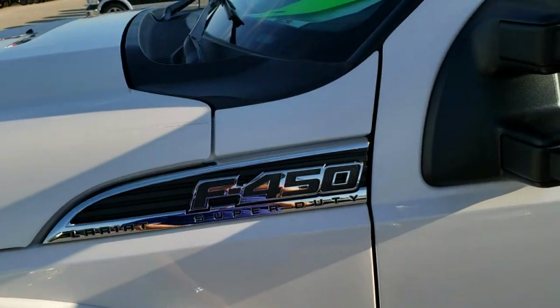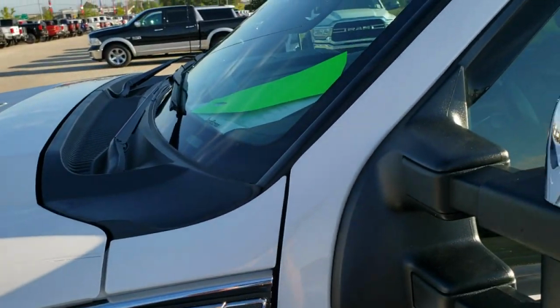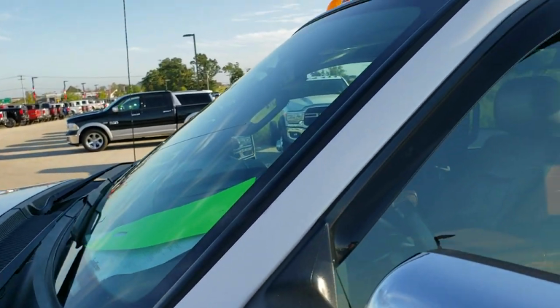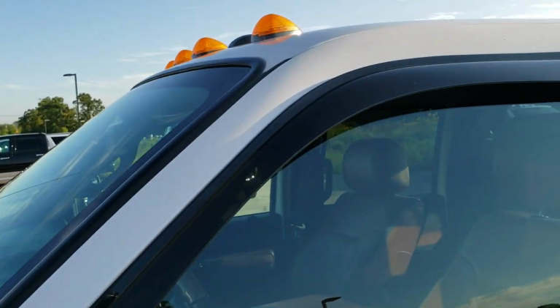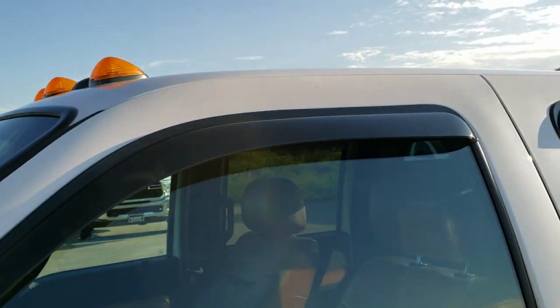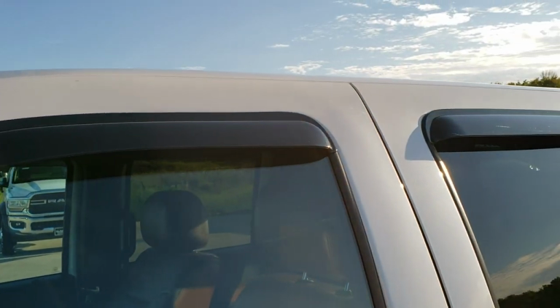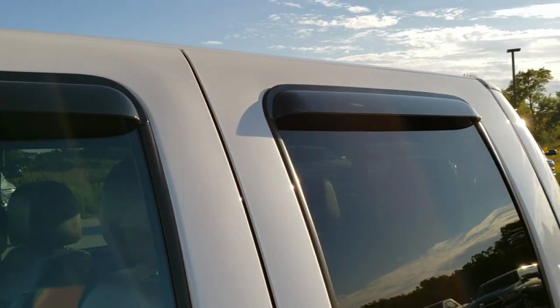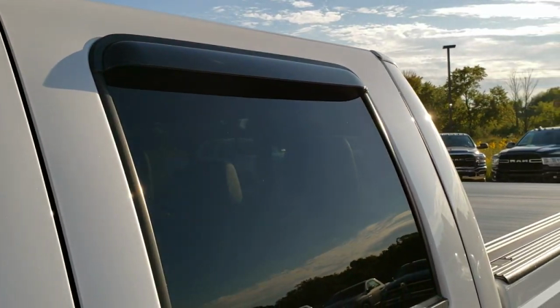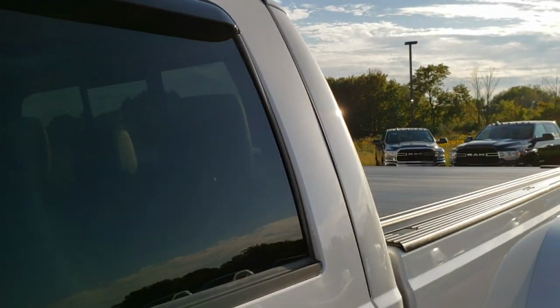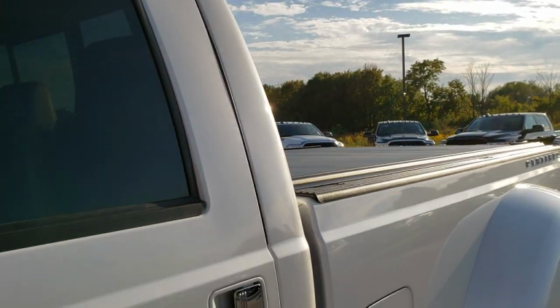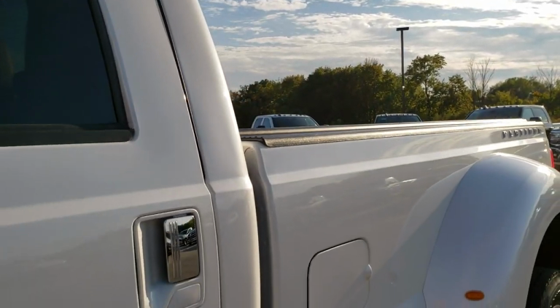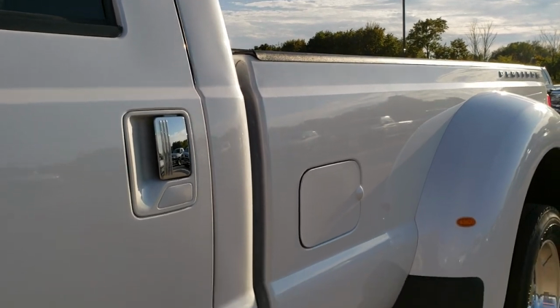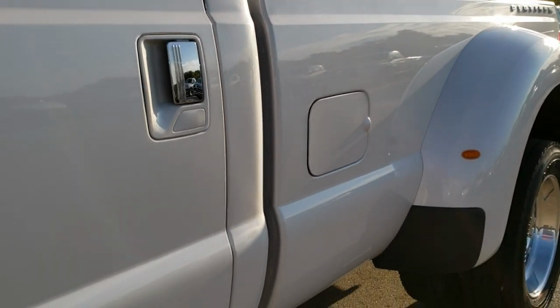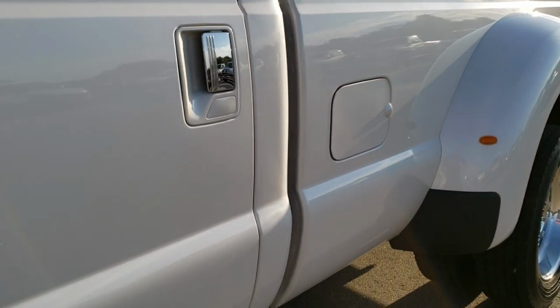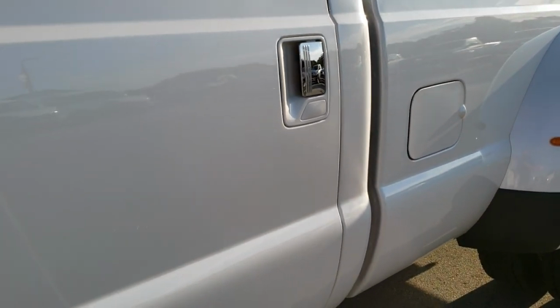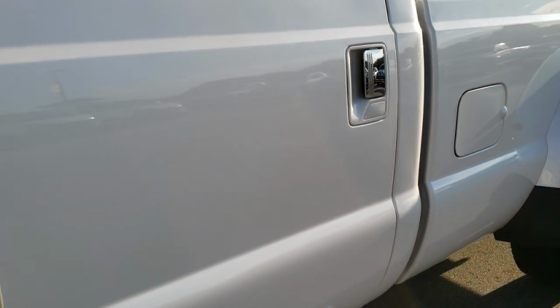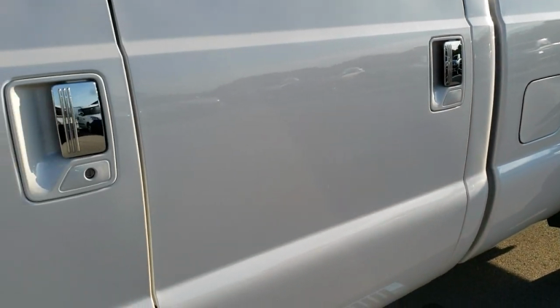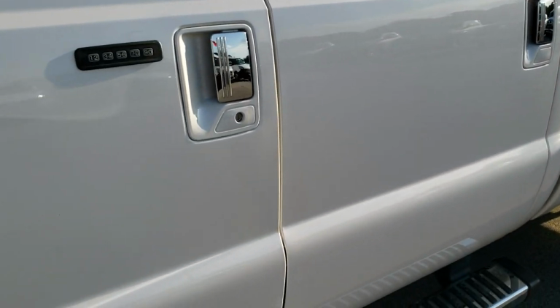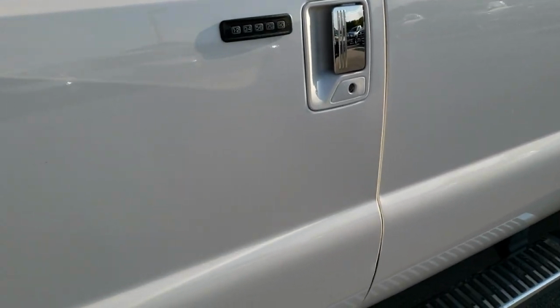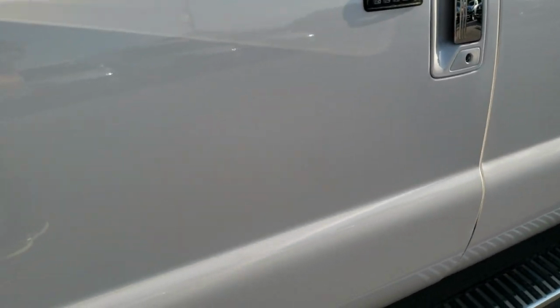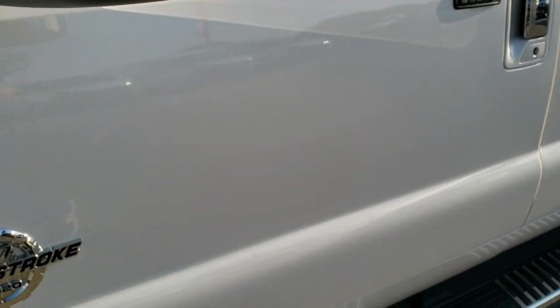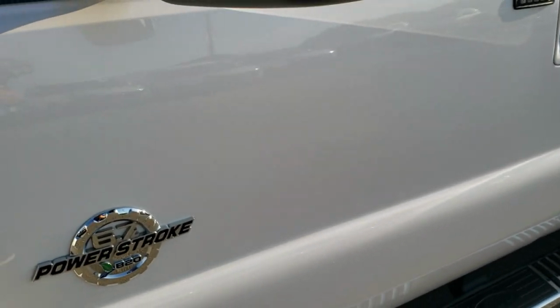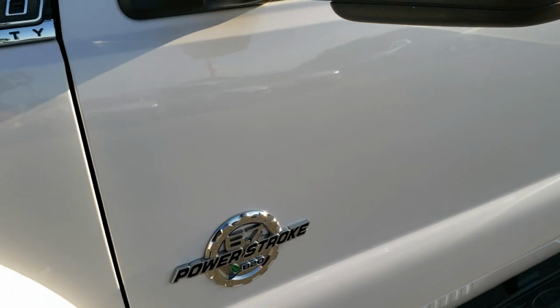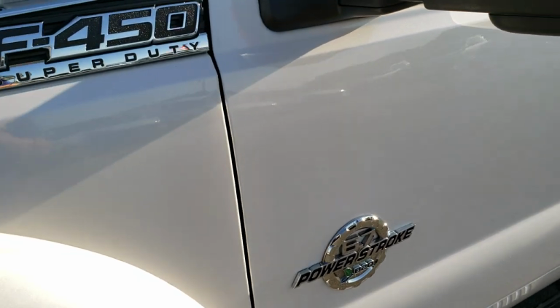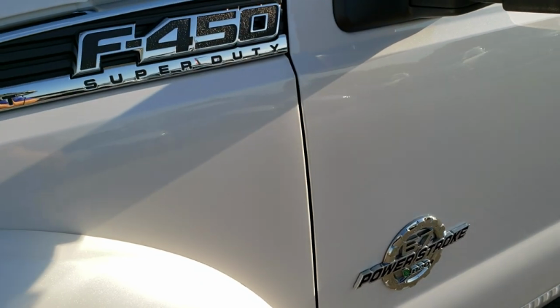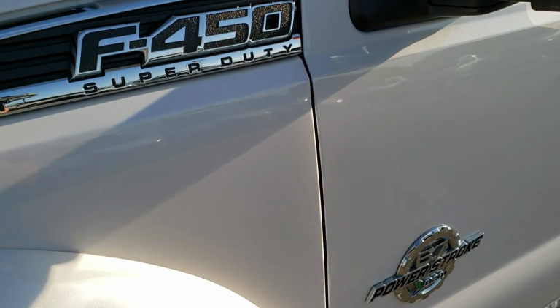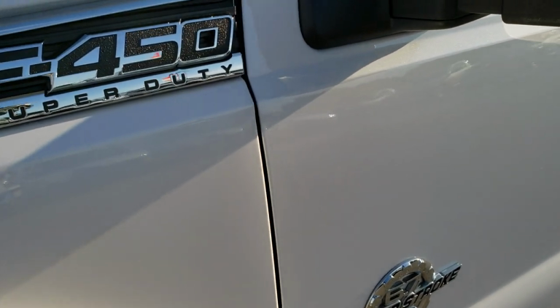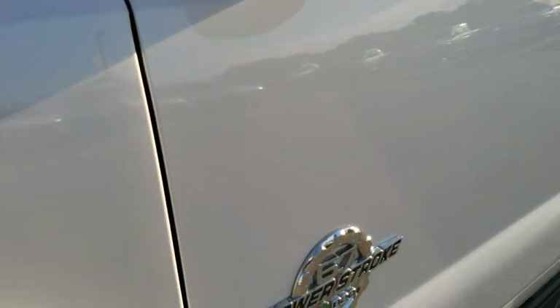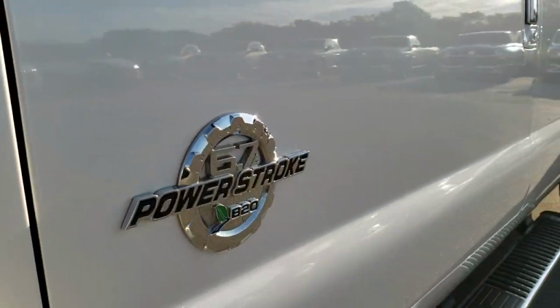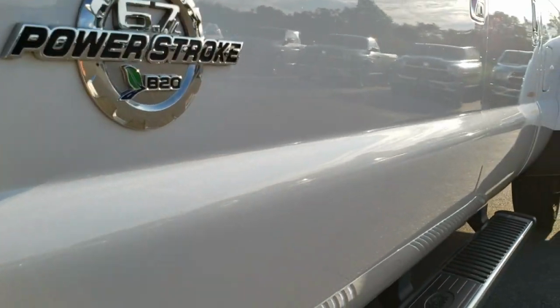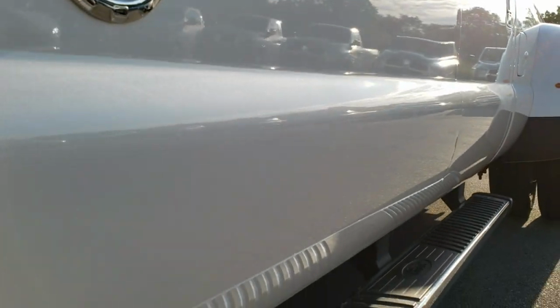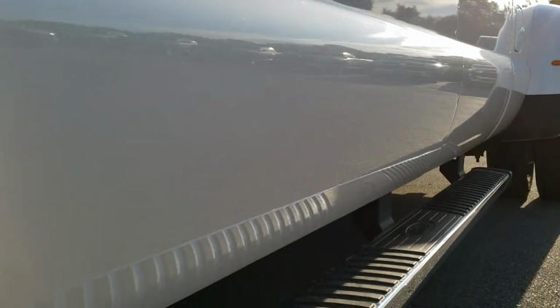We shoot all of our videos in 1080p. So if you have HD capabilities on your computer, tablet or smartphone device, turn them on right now, because it is like you're right here looking at the truck with me — definitely your best way to check out the vehicle before seeing it in person.